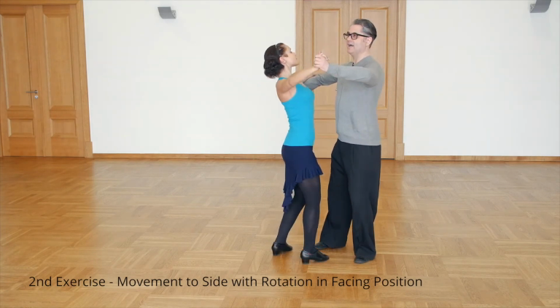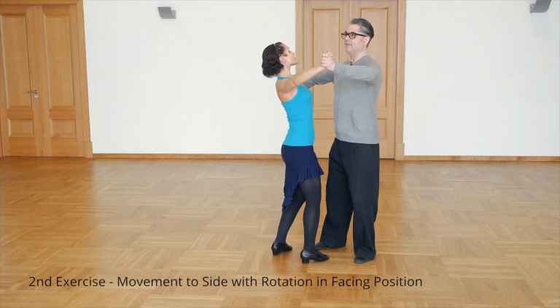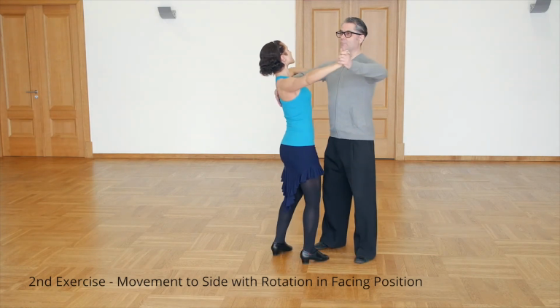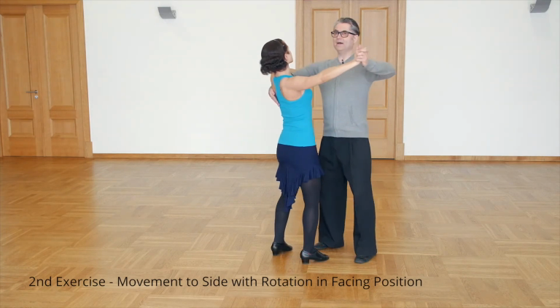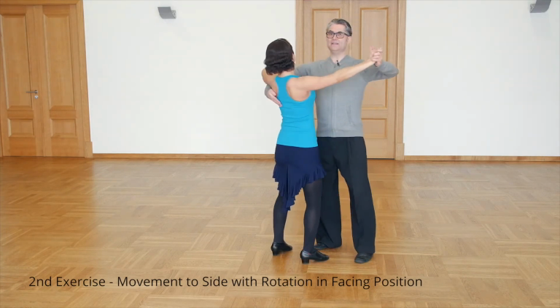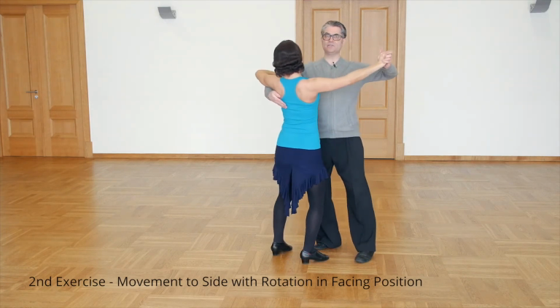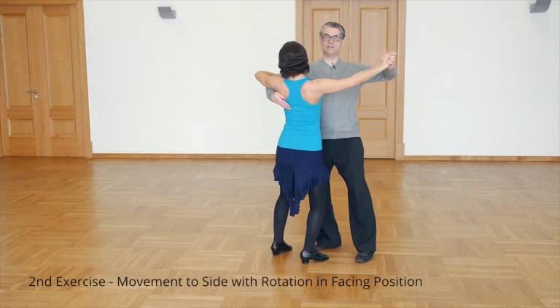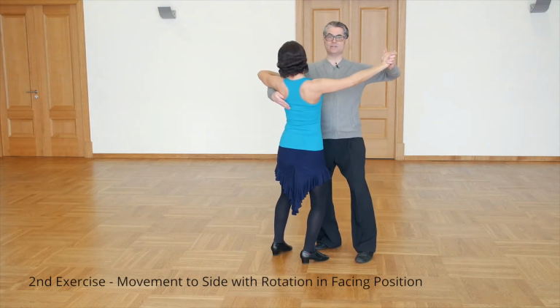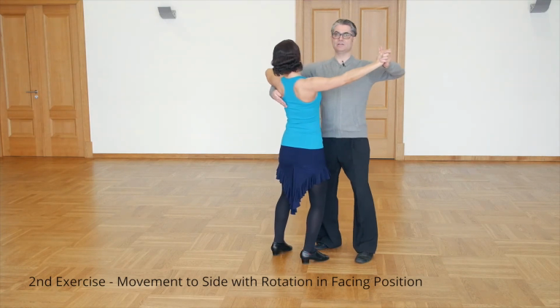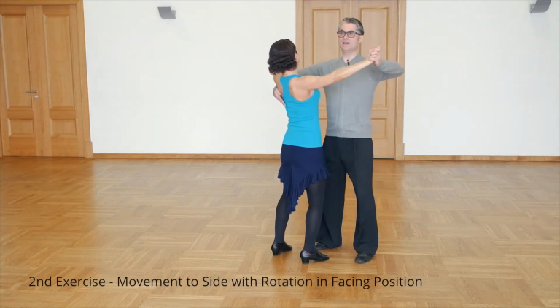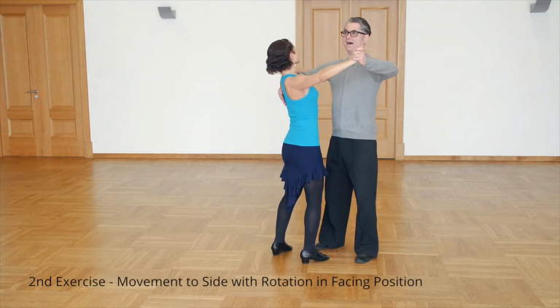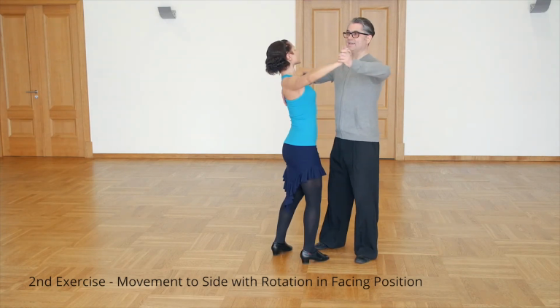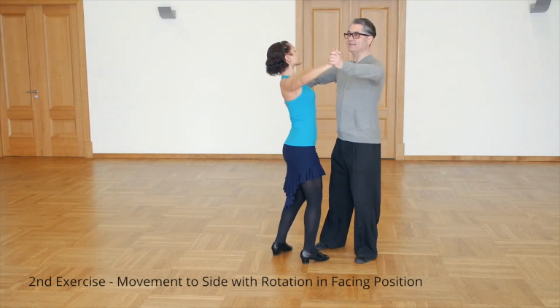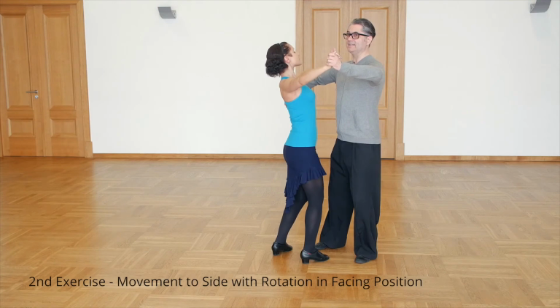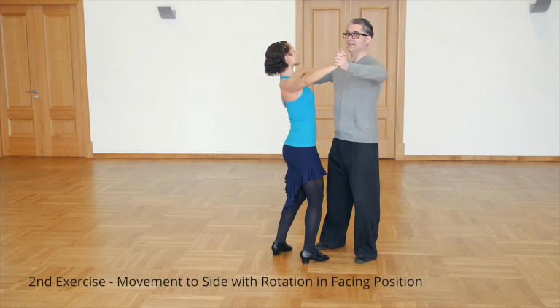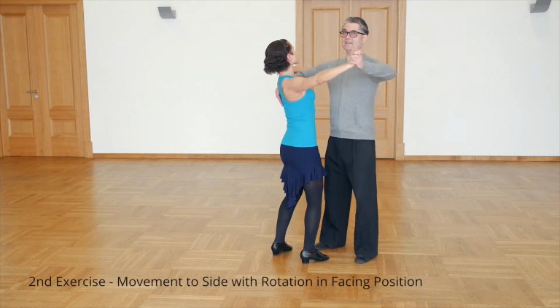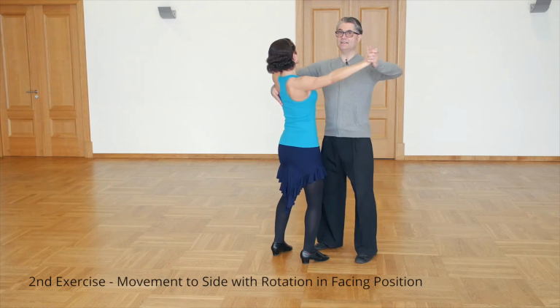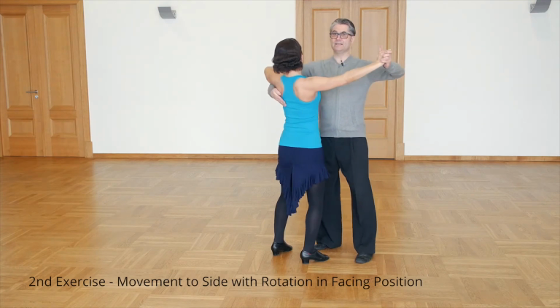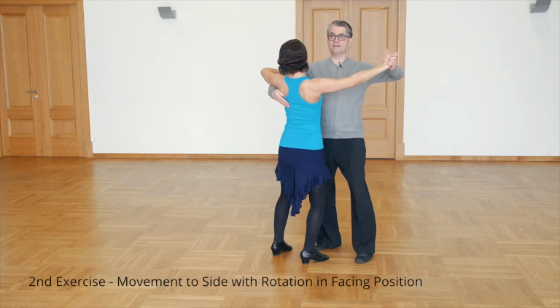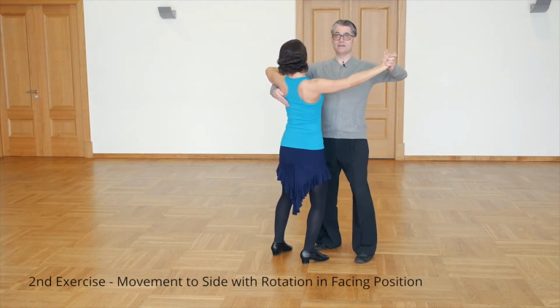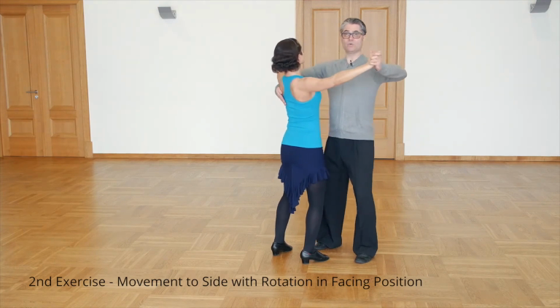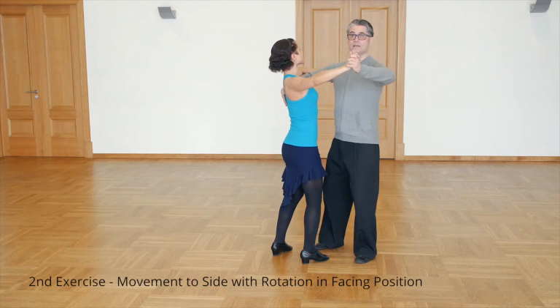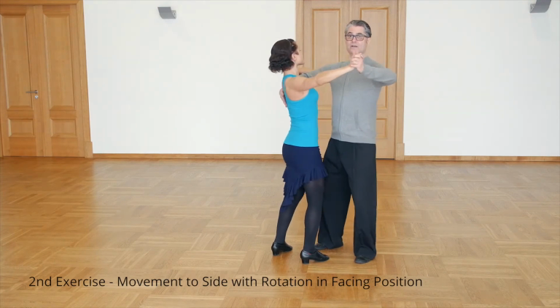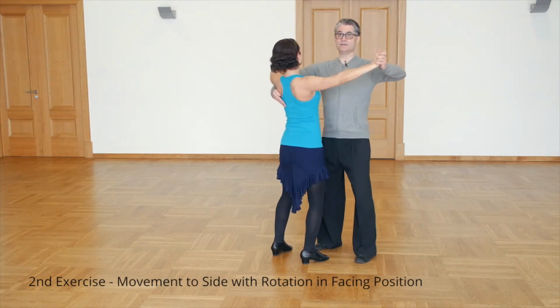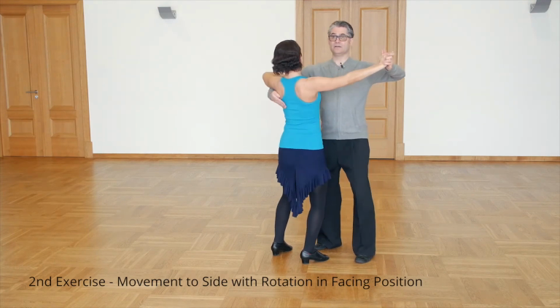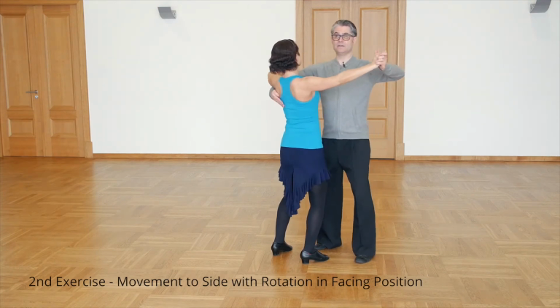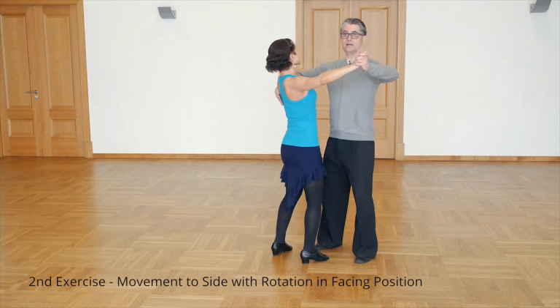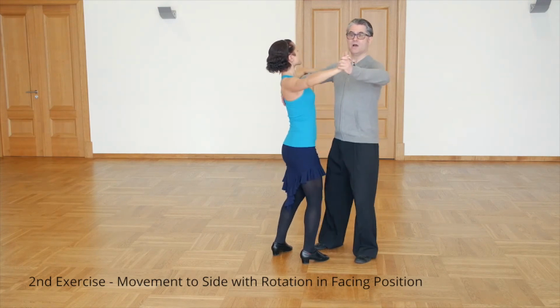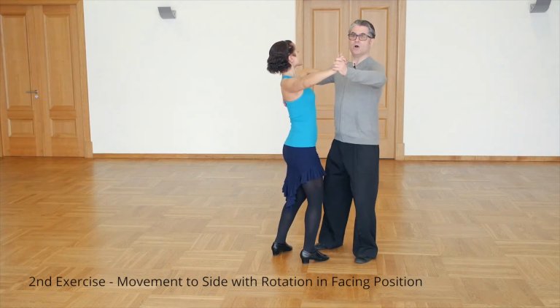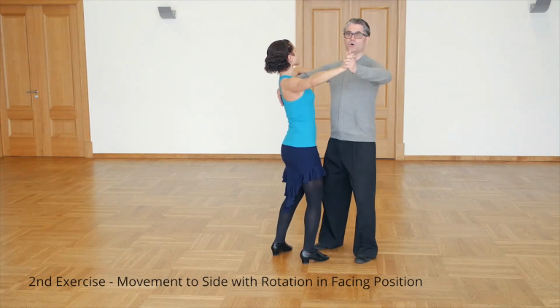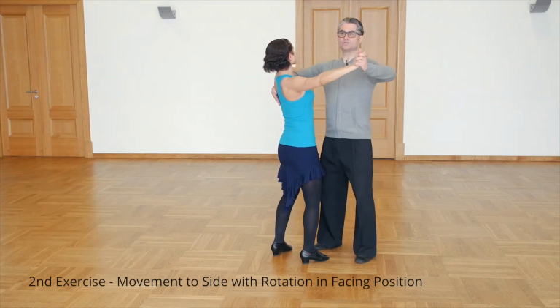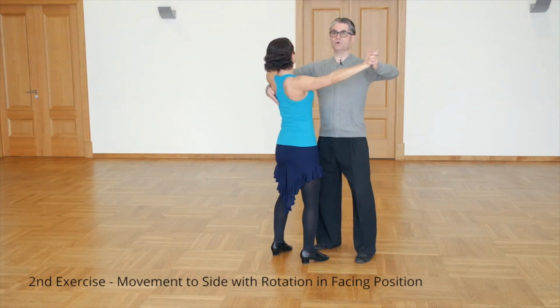By this rotation I can lead my partner quicker or slower.